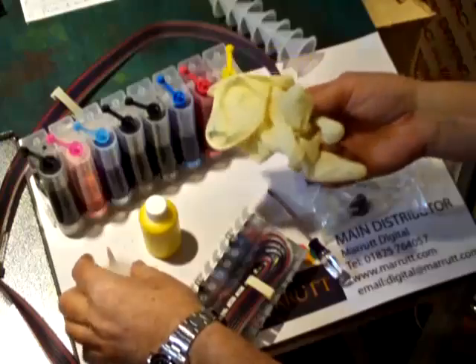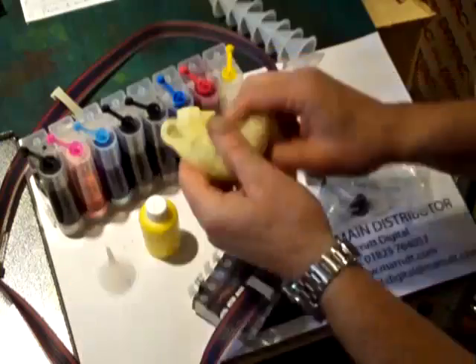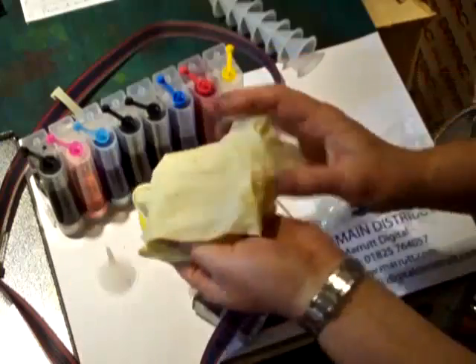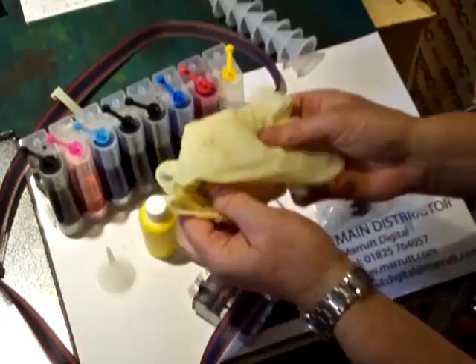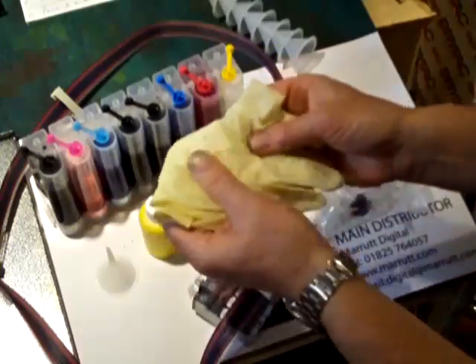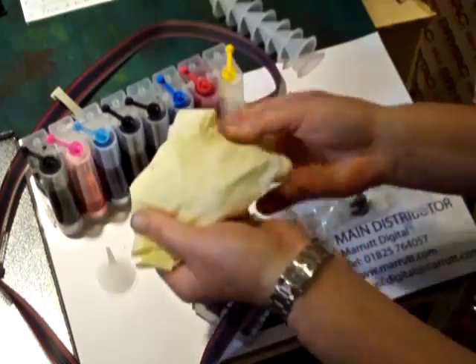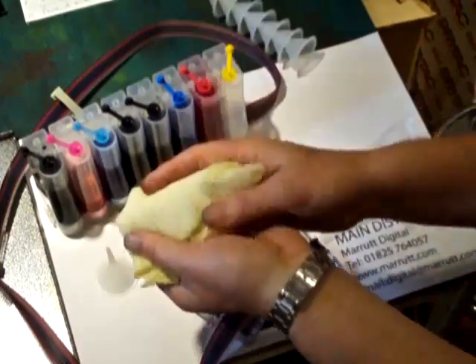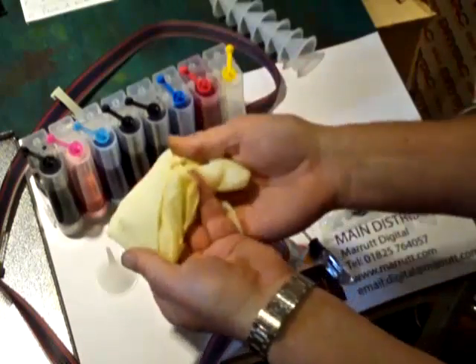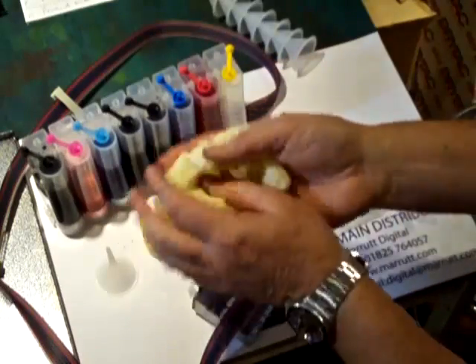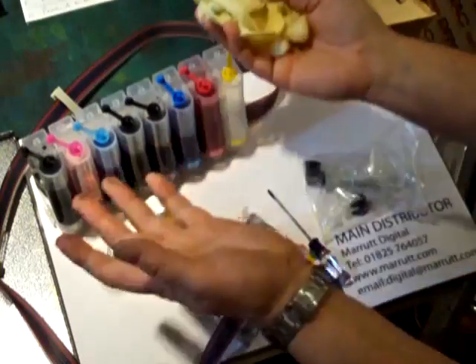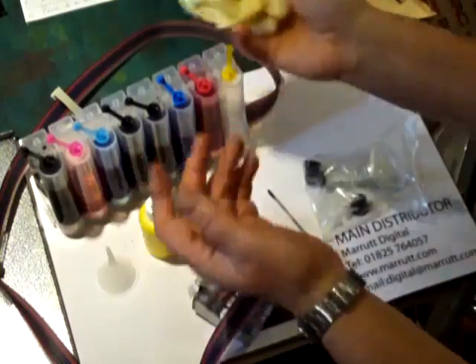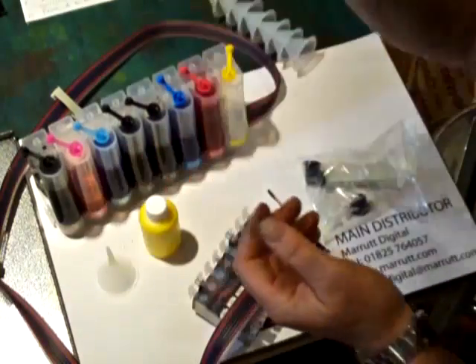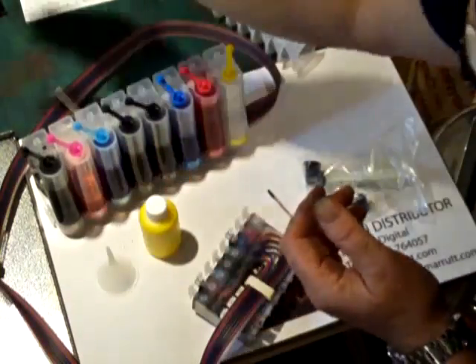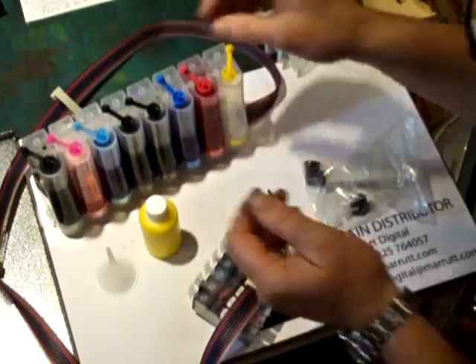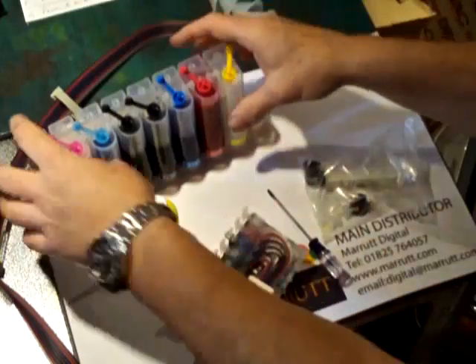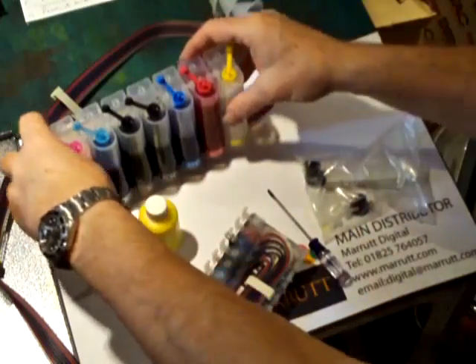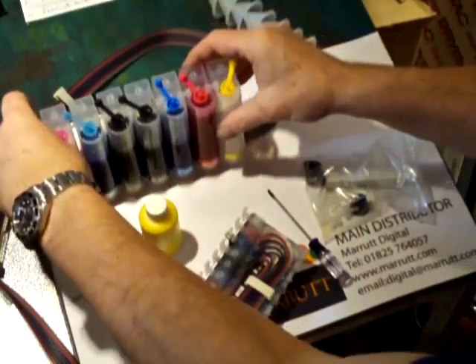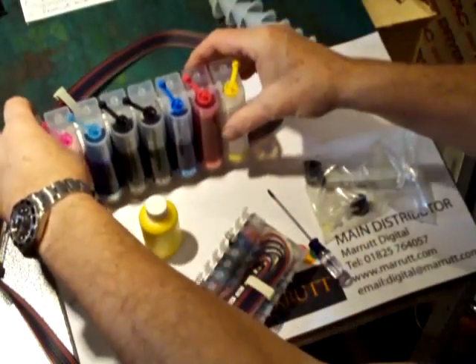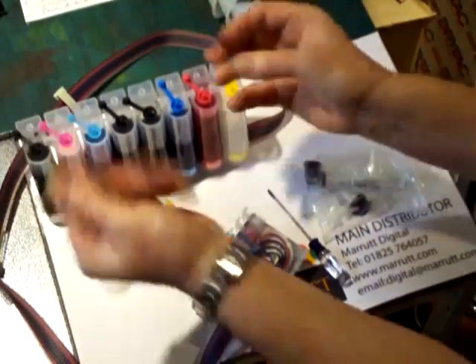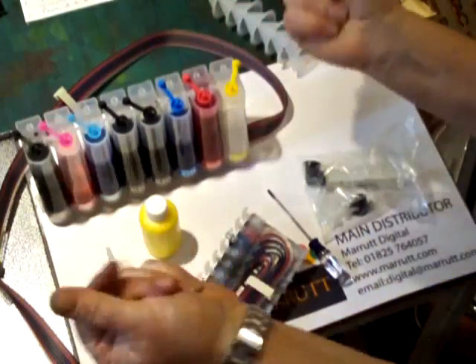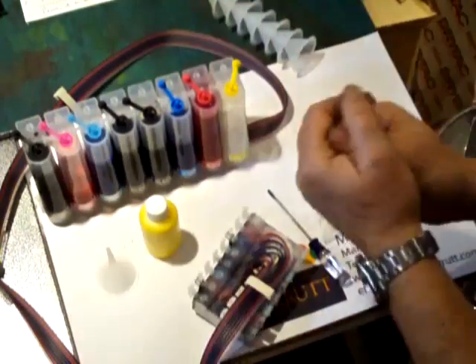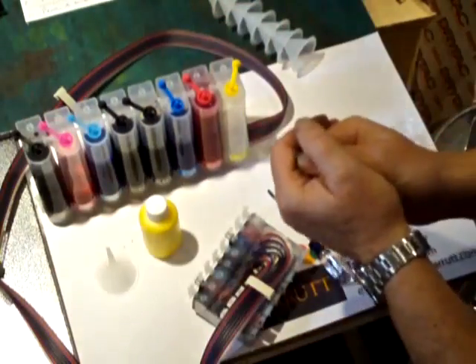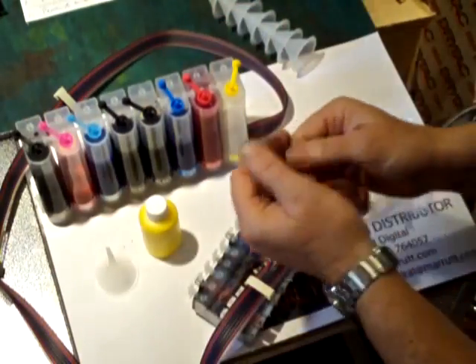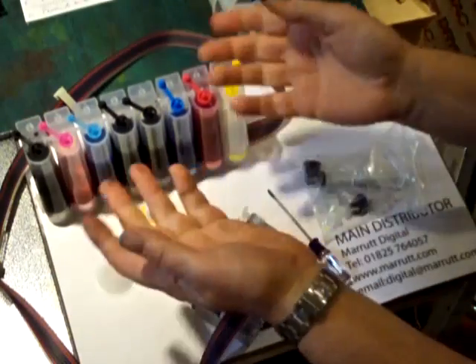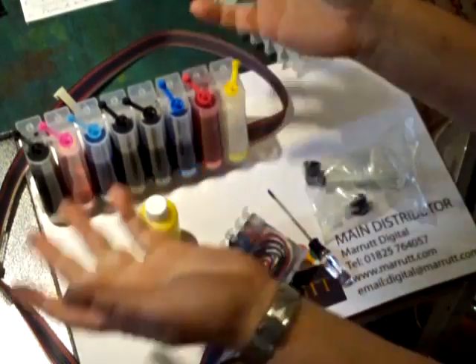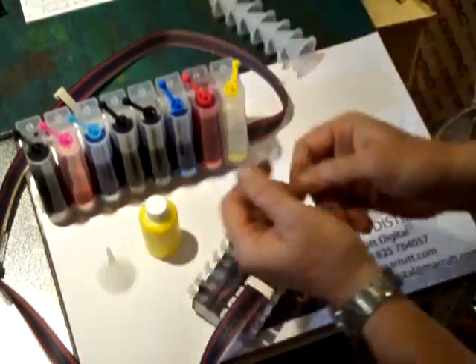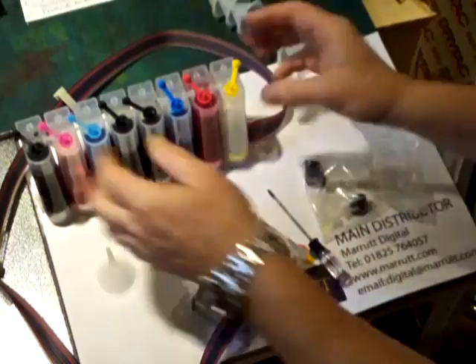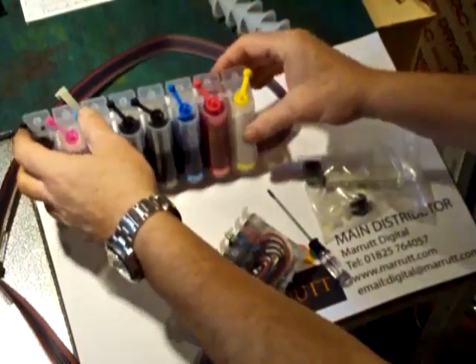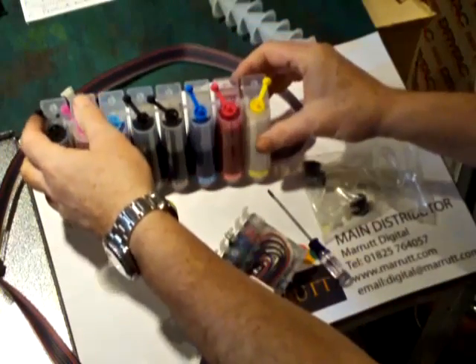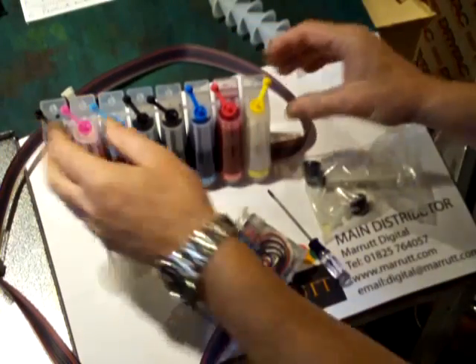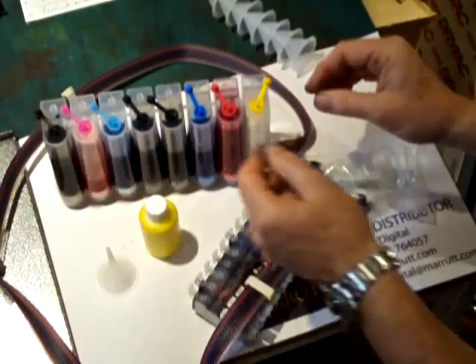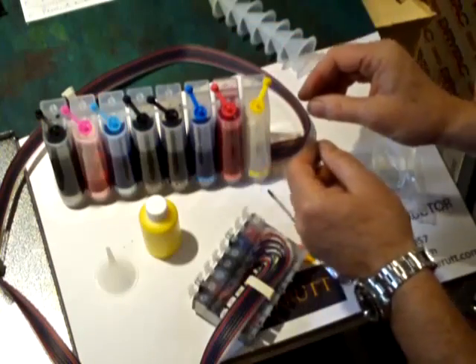As usual, we provide a nice set of latex gloves. I don't use them because I can't get on with latex gloves, but a lot of people do — they like to wear them.